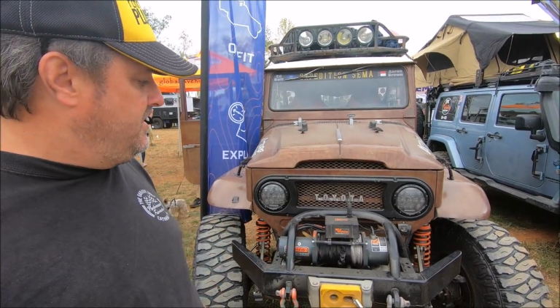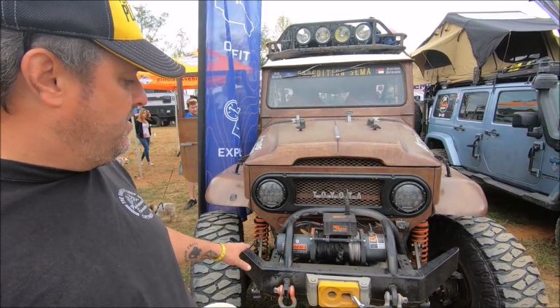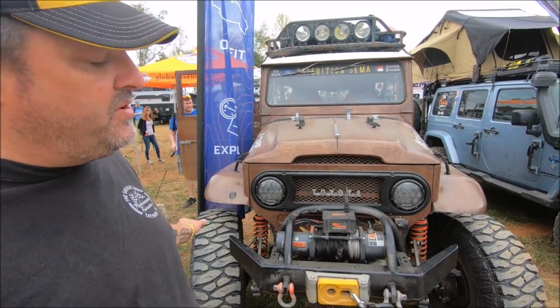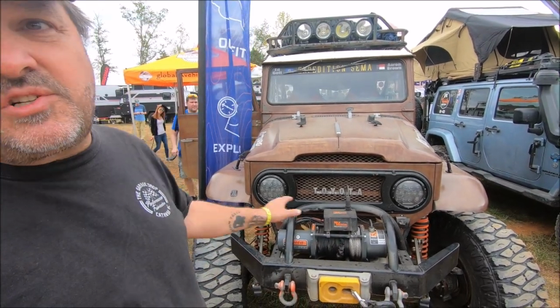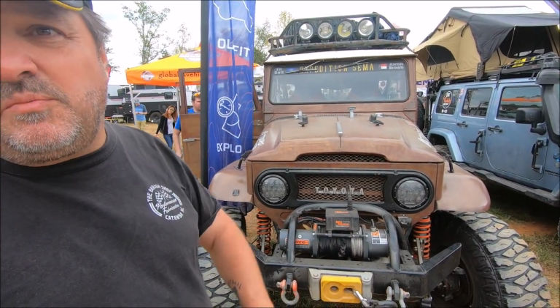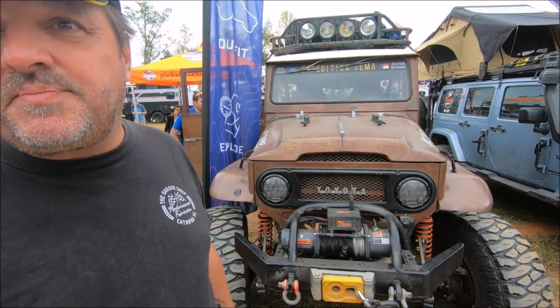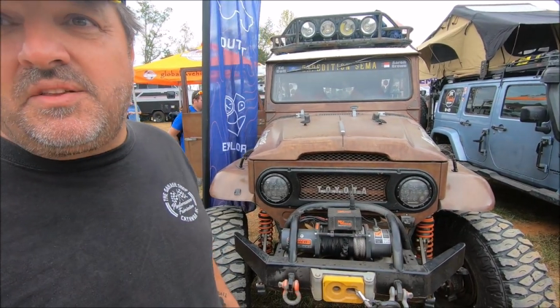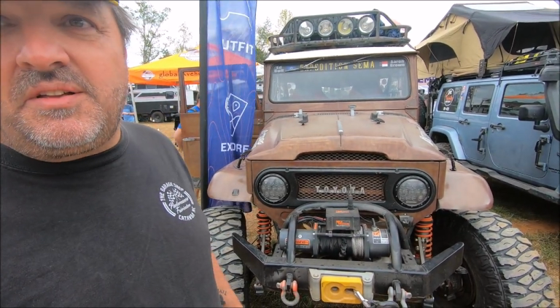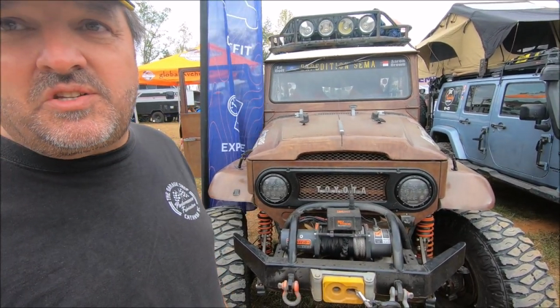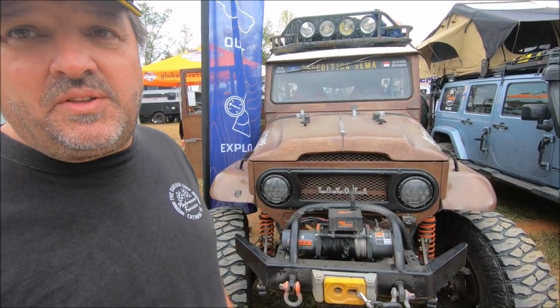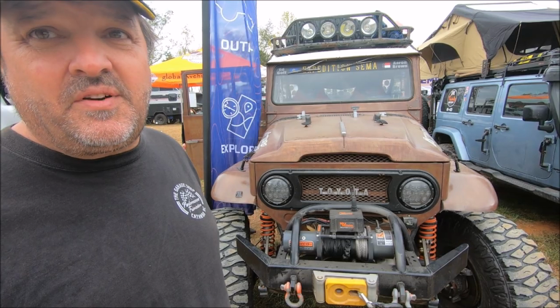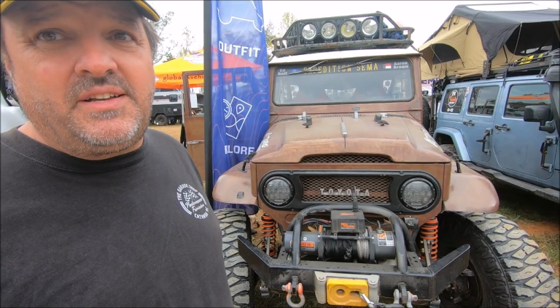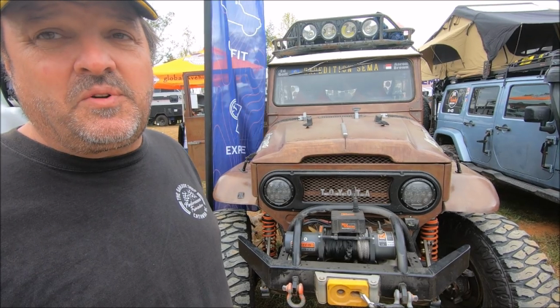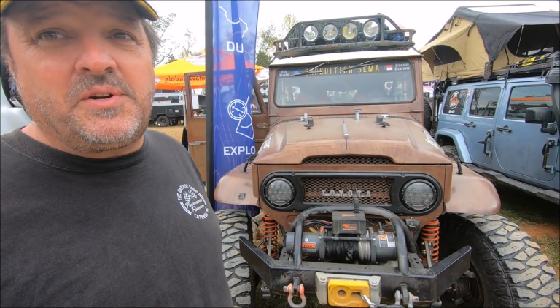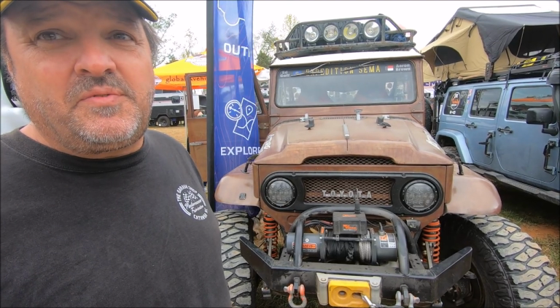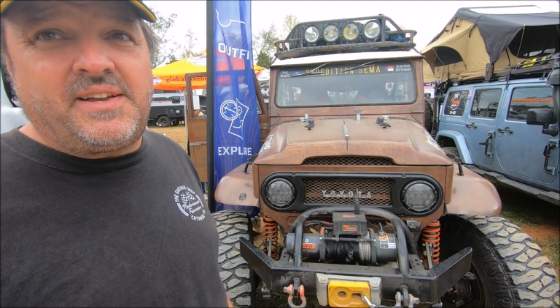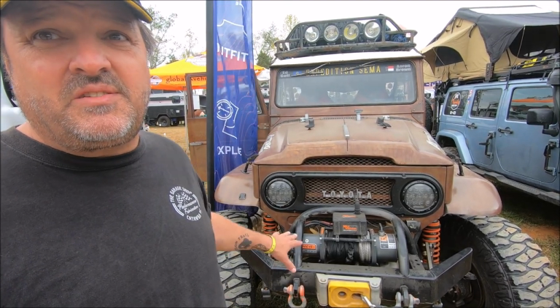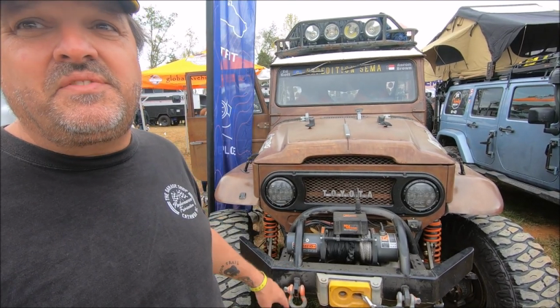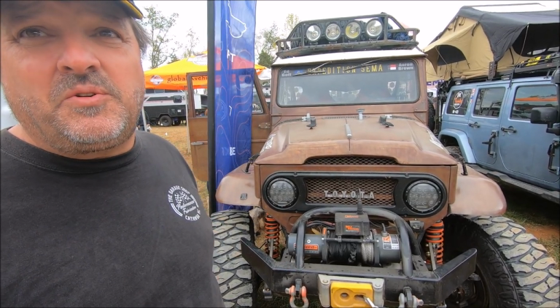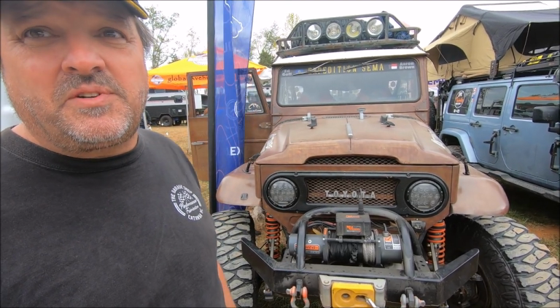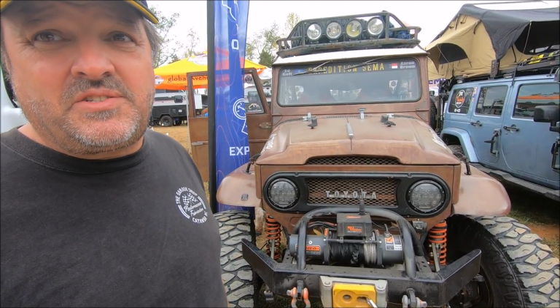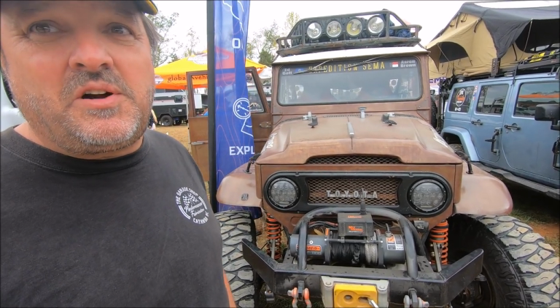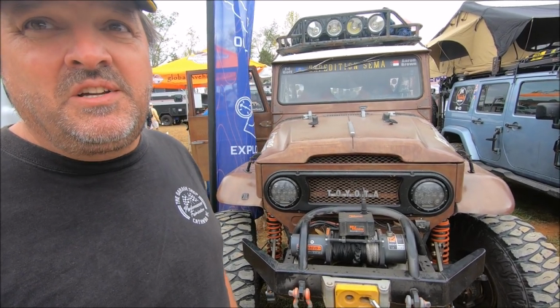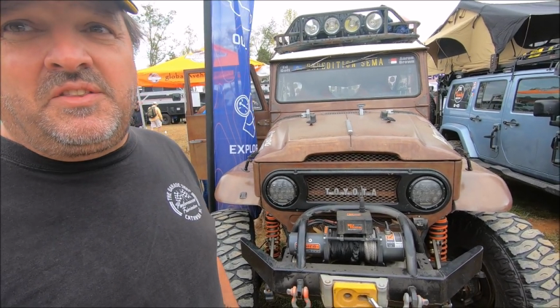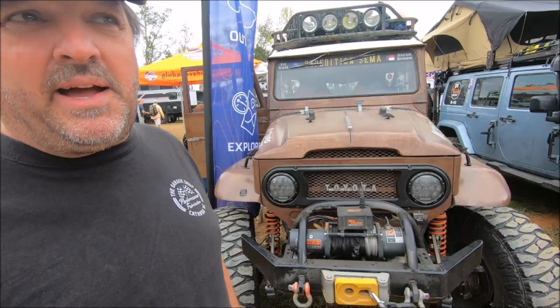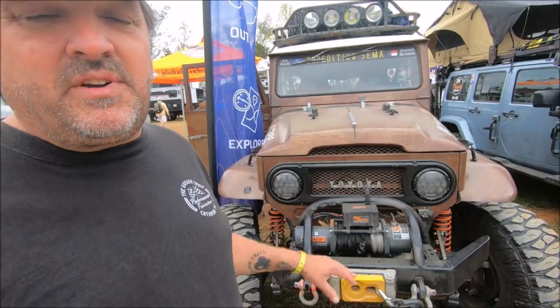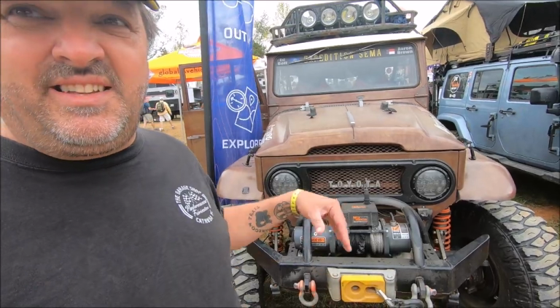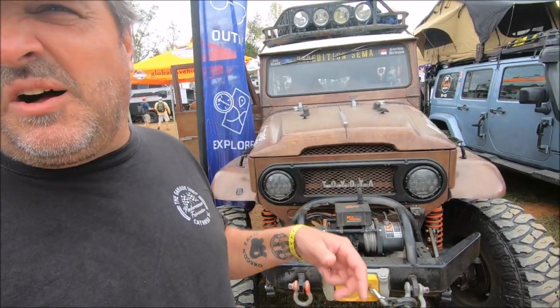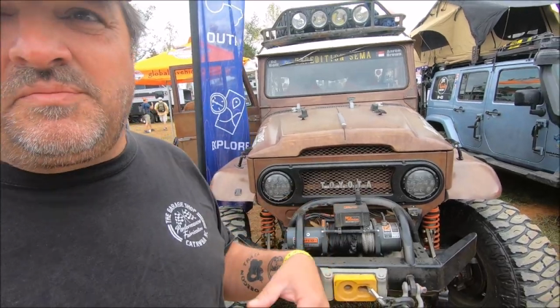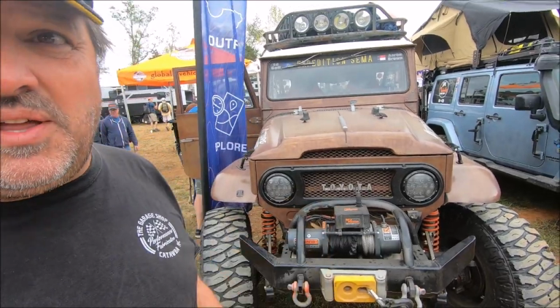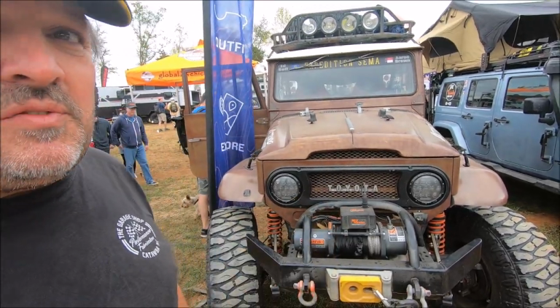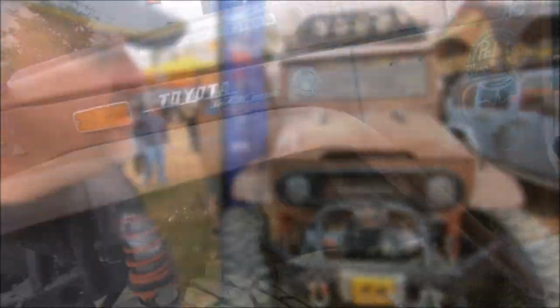Everything on the truck we built. It's a three-link front and a four-link rear with Fabtech custom Fabtech coilover canister shocks that Pack Racing valved for us.